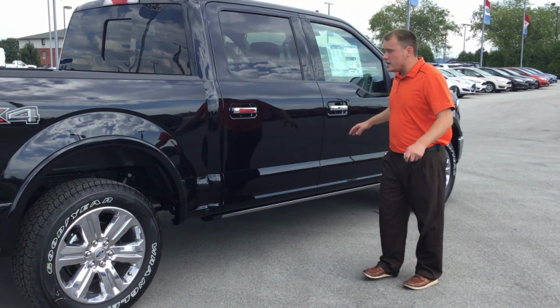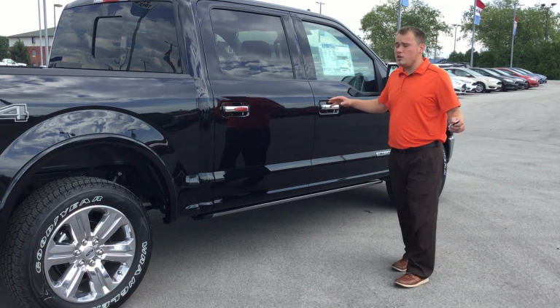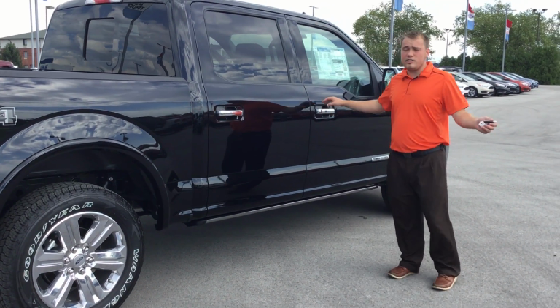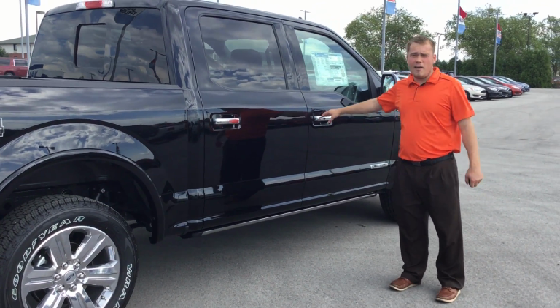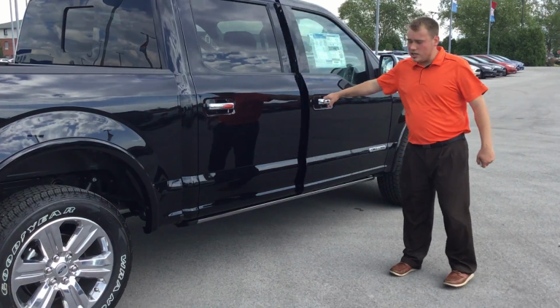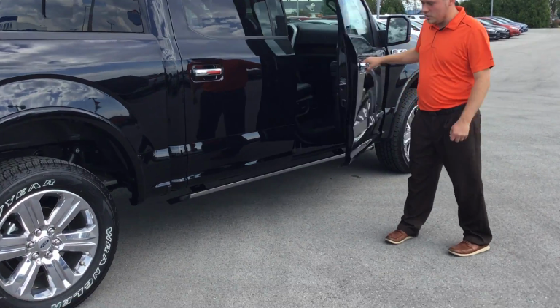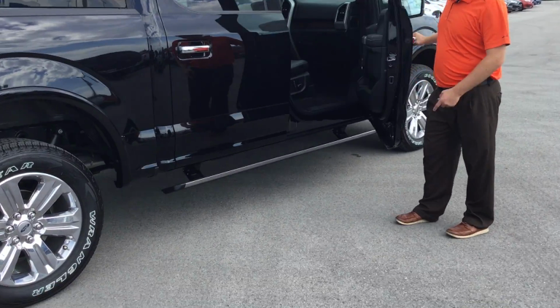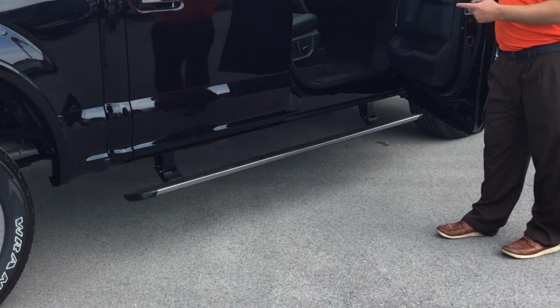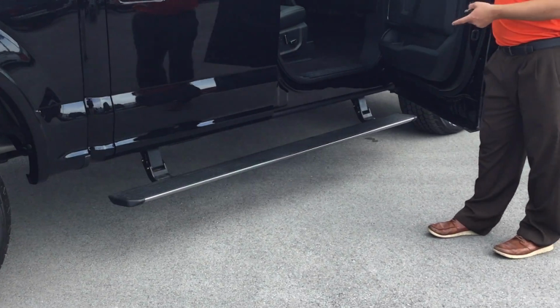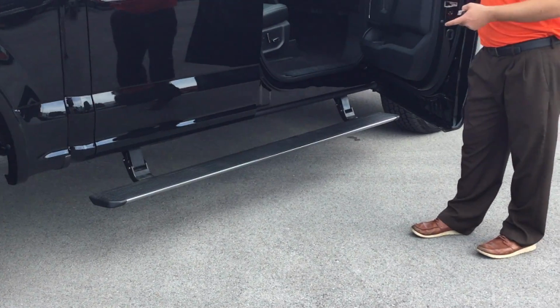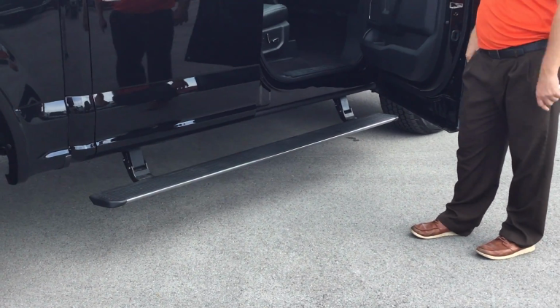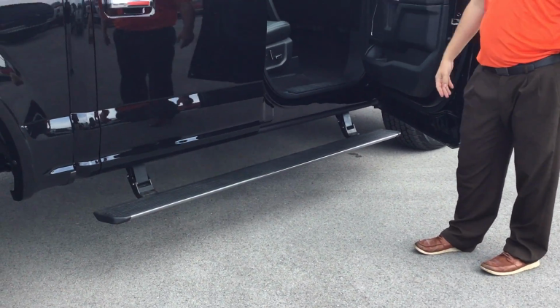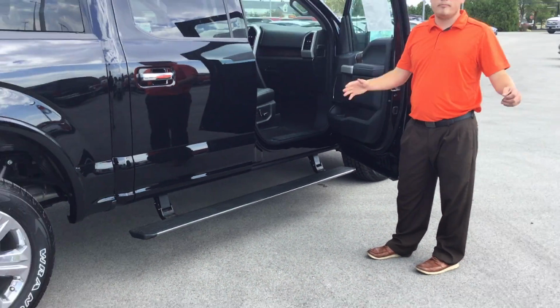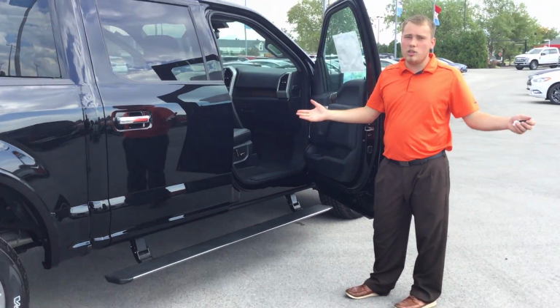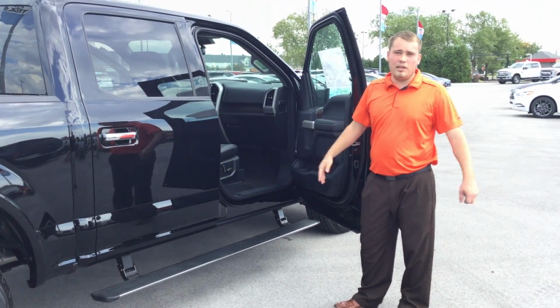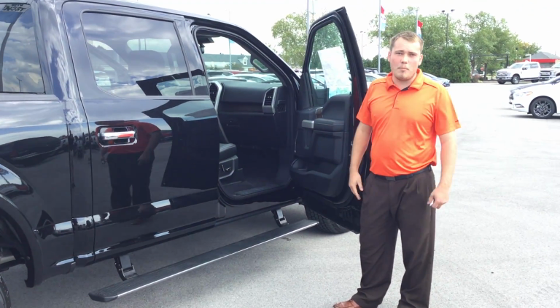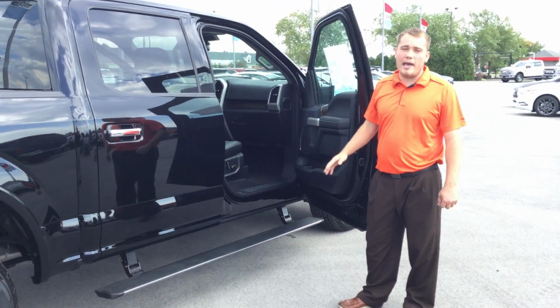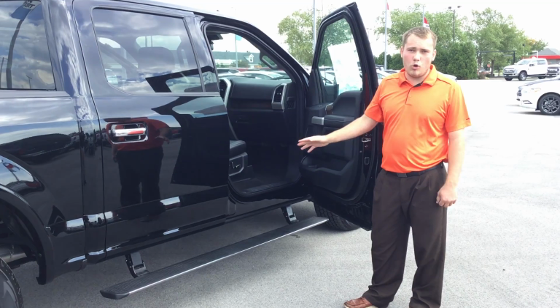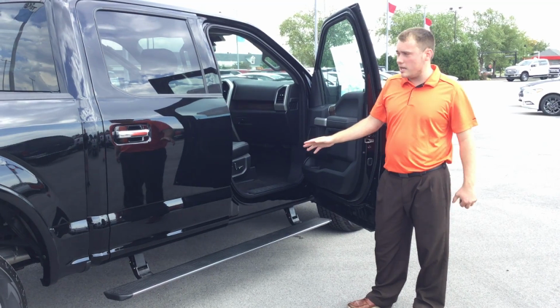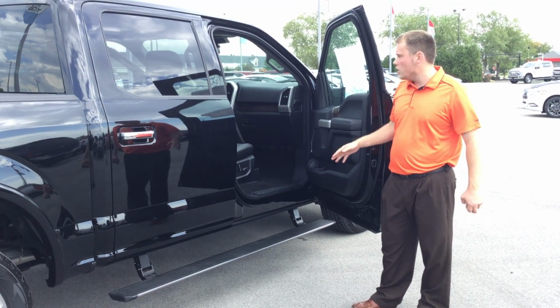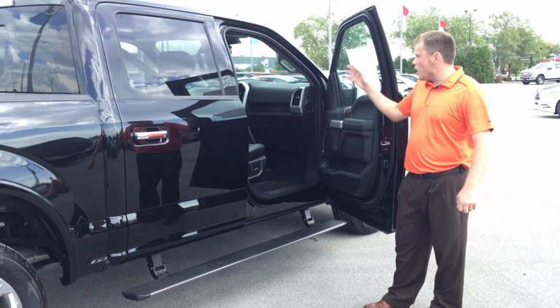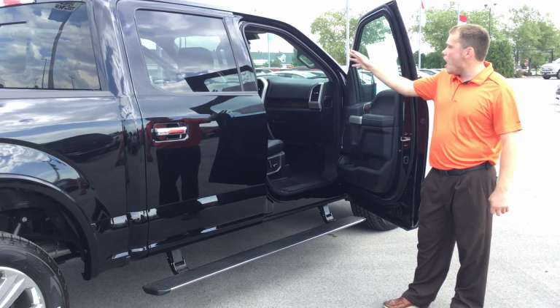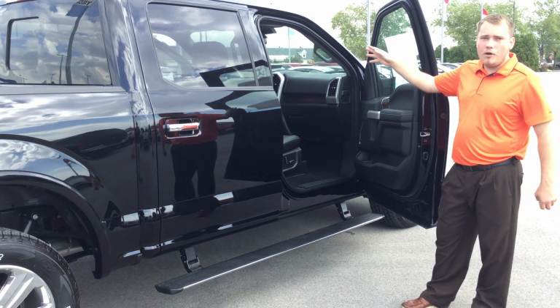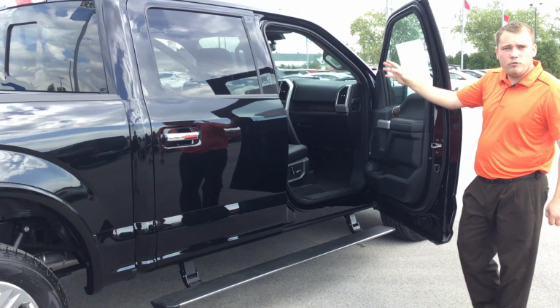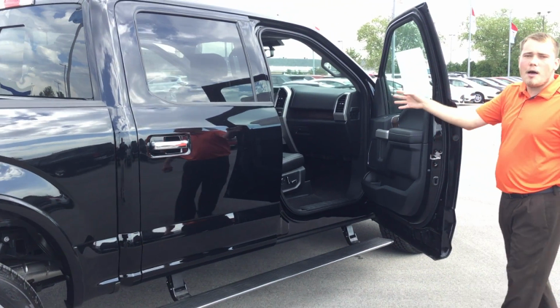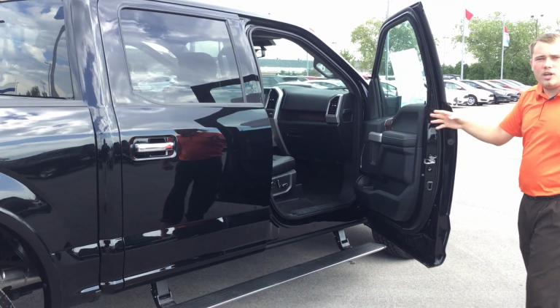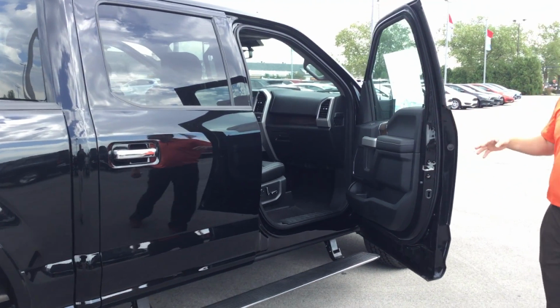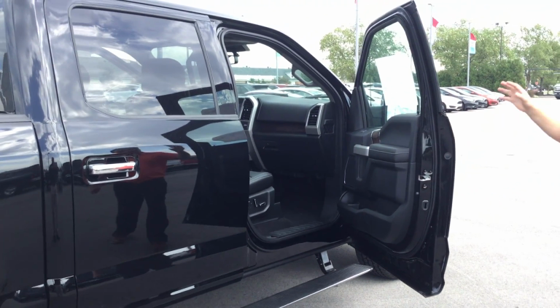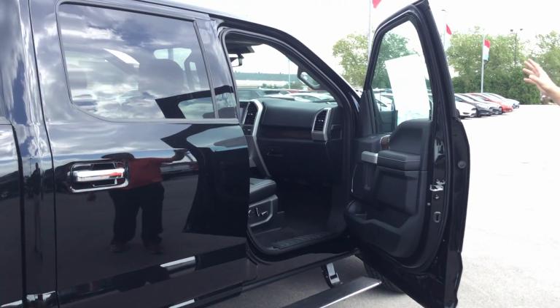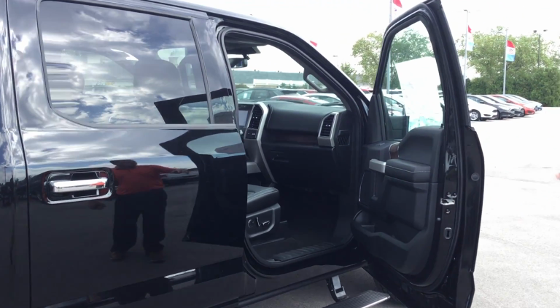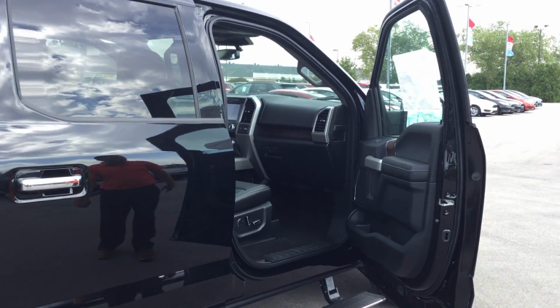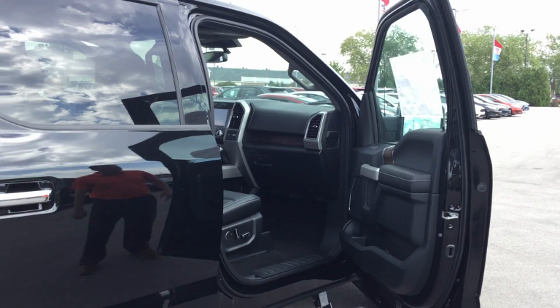Next thing — coolest thing I've ever seen — power deployable running boards. Don't even need to talk about that. Coolest thing ever. Let's hop inside and go over some more features.